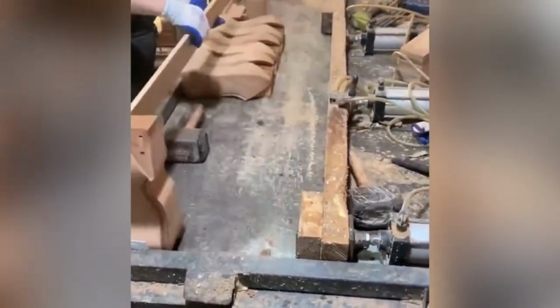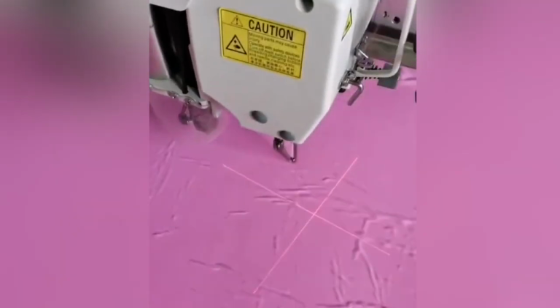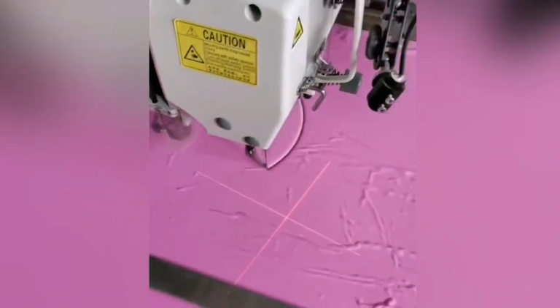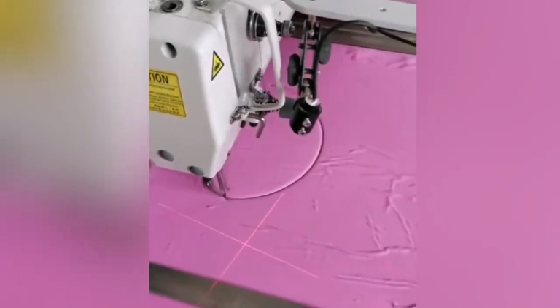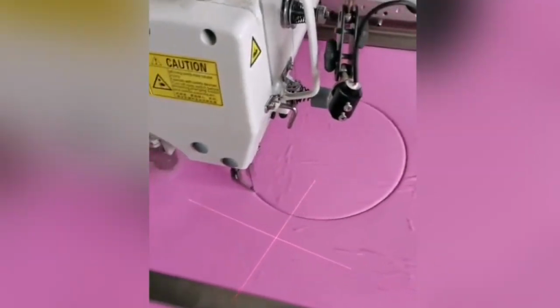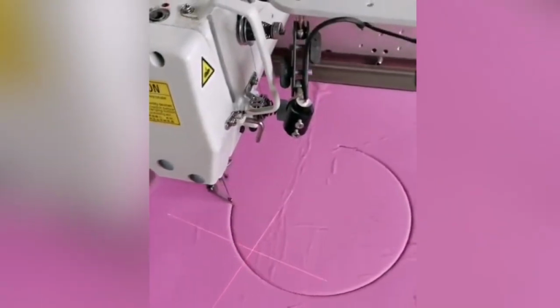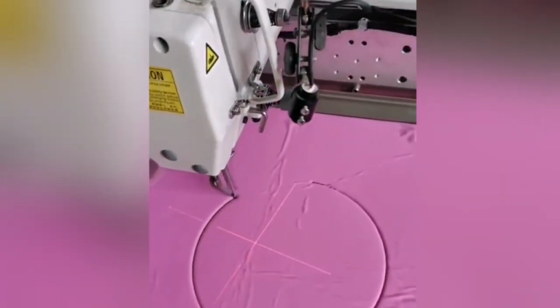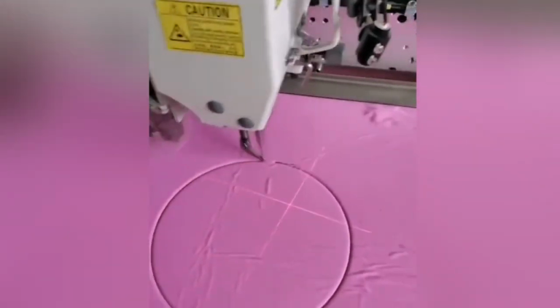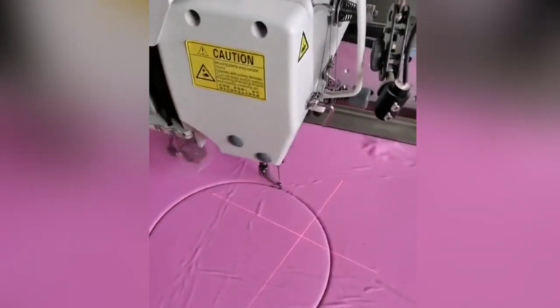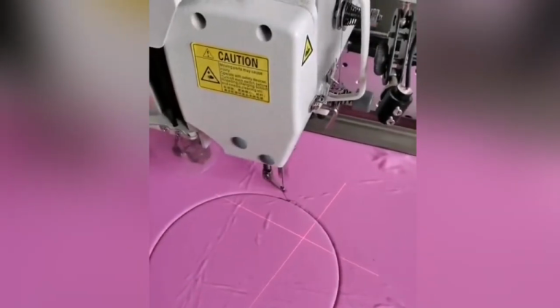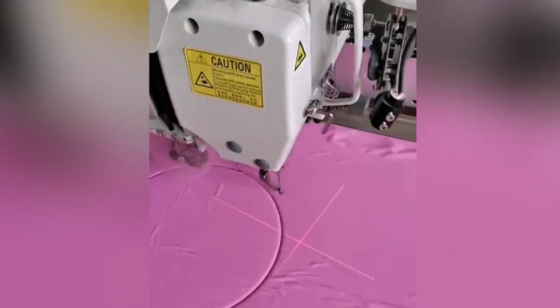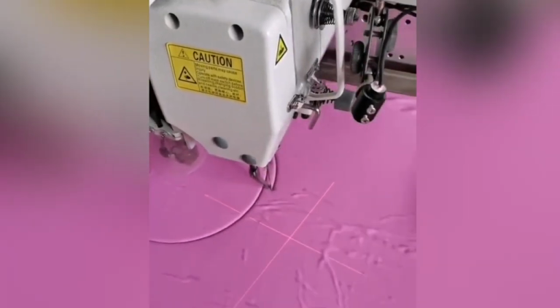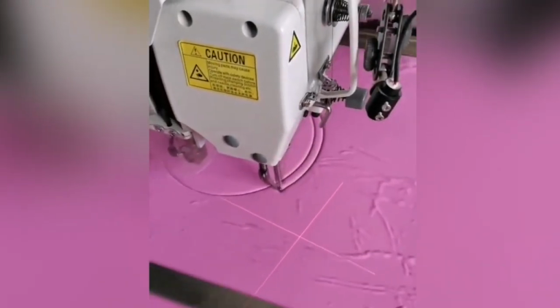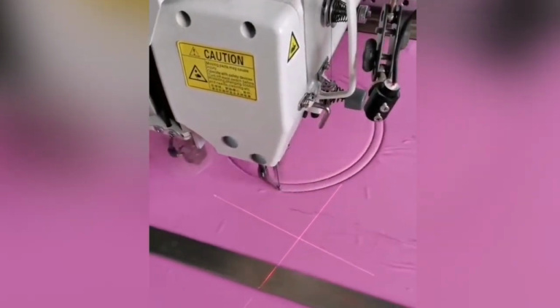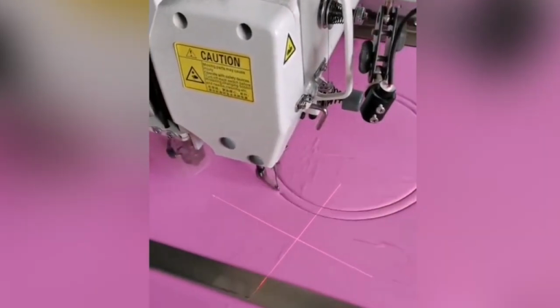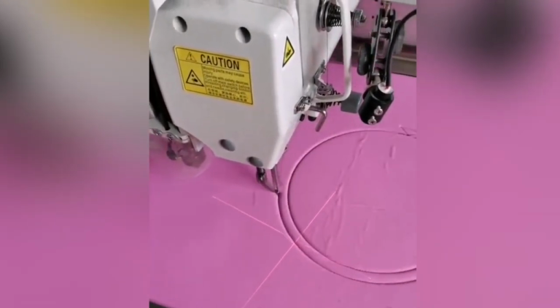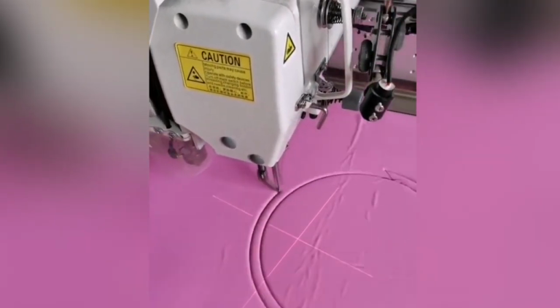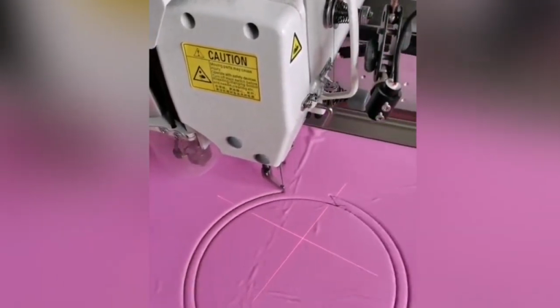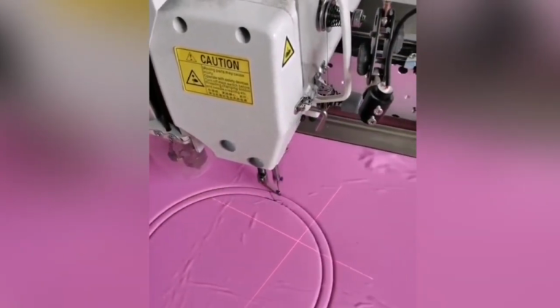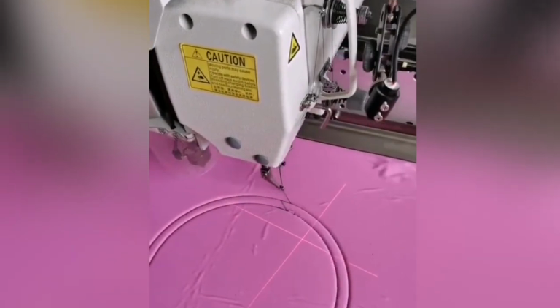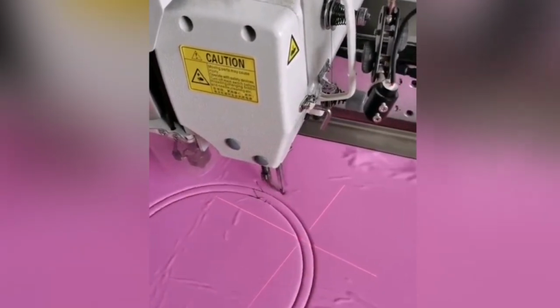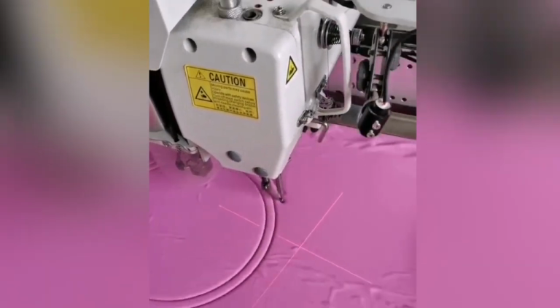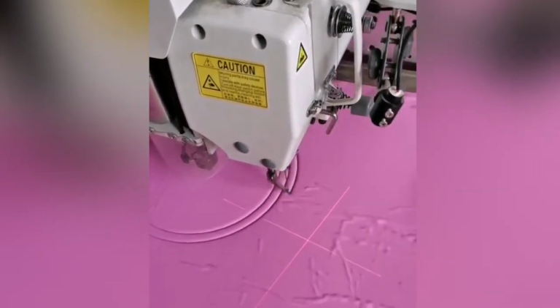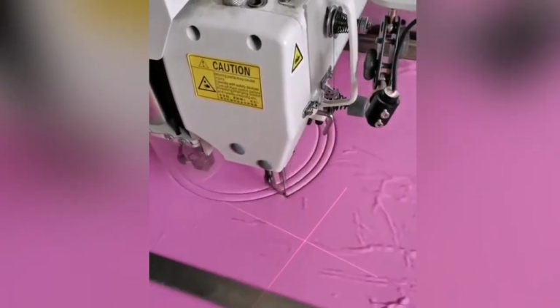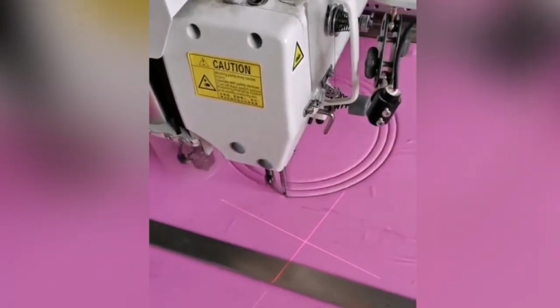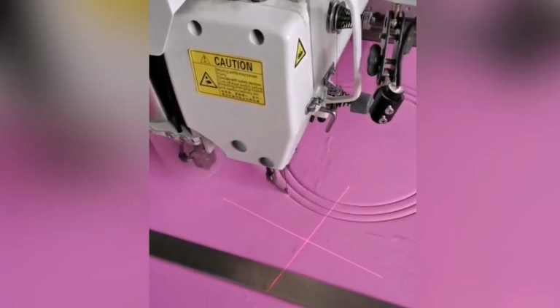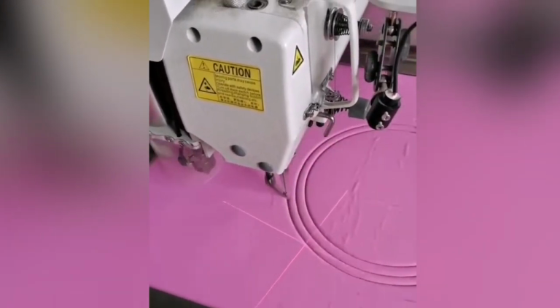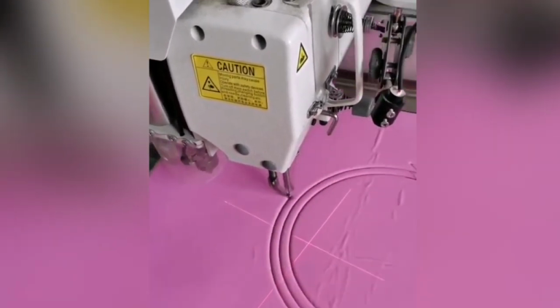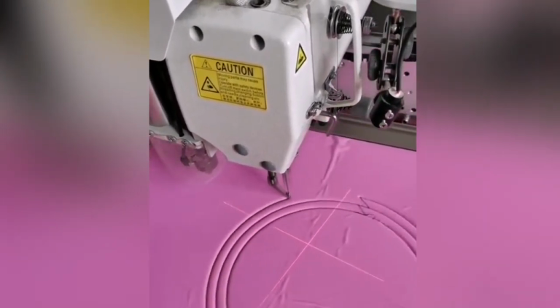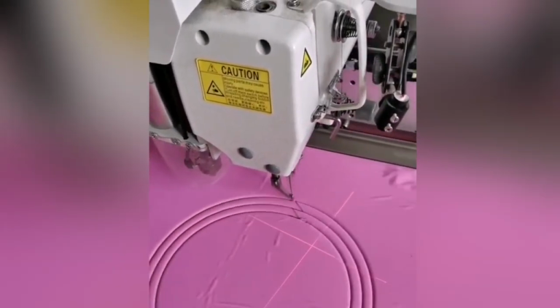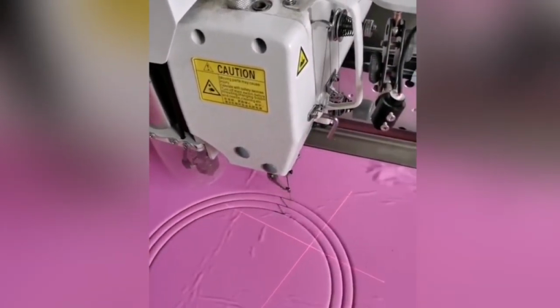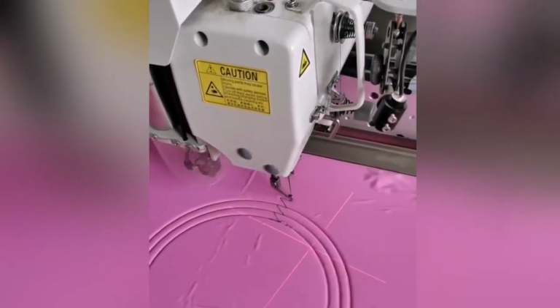The best sewing machines make quick, delightful works of all sorts of at-home projects, both pragmatic and artful alike. If you can't find any hobbies, try sewing — you'll like it!